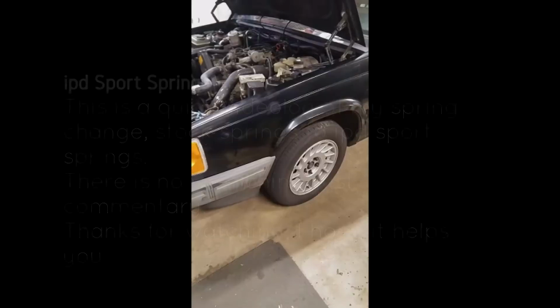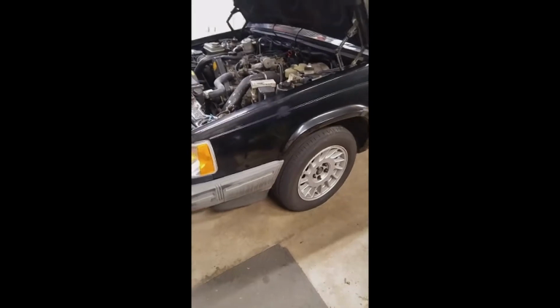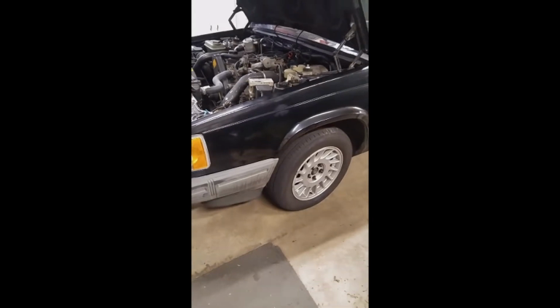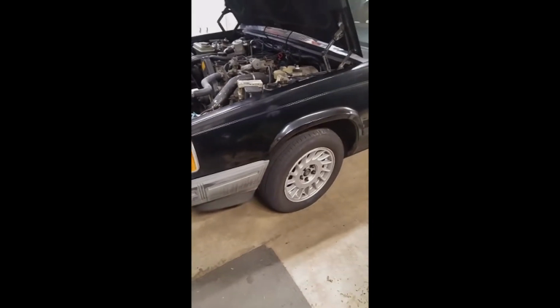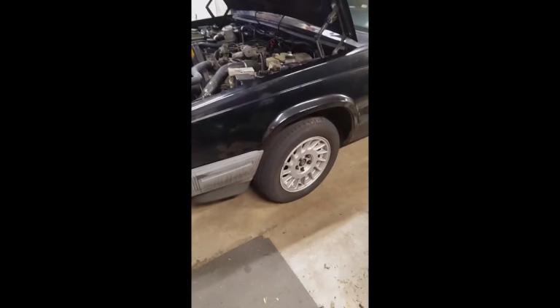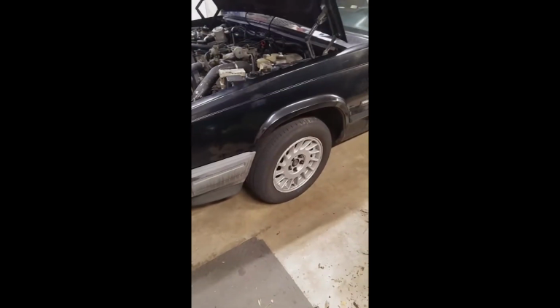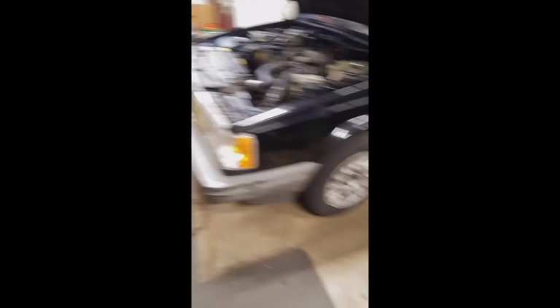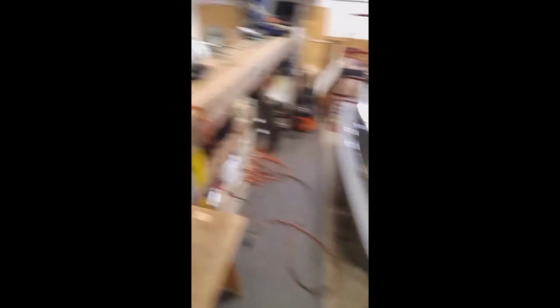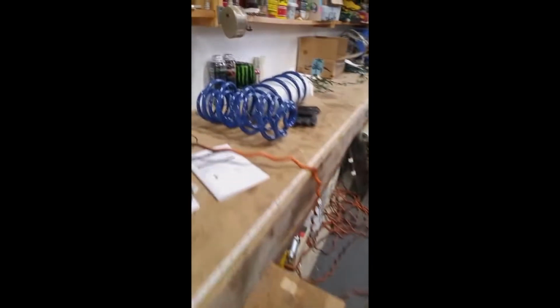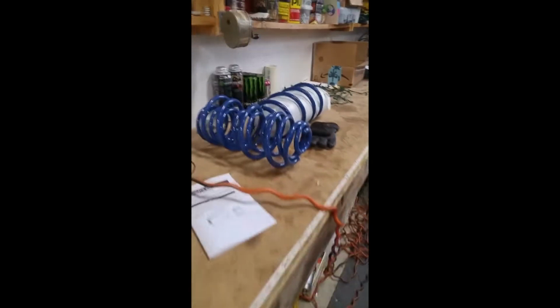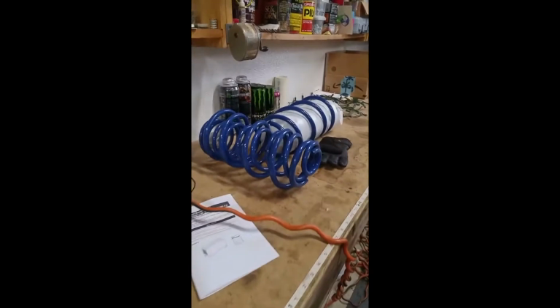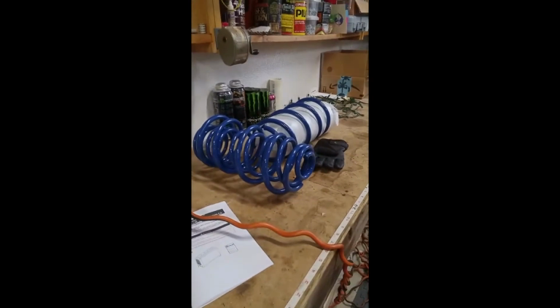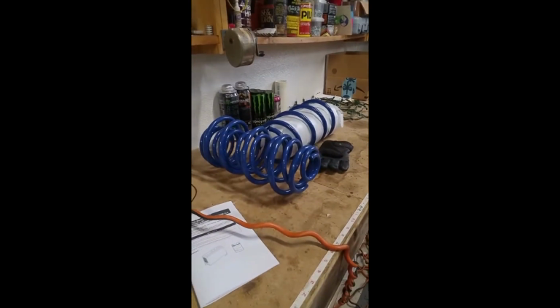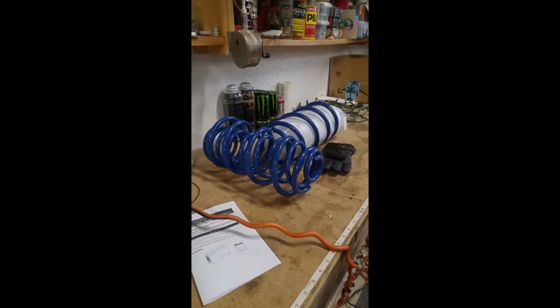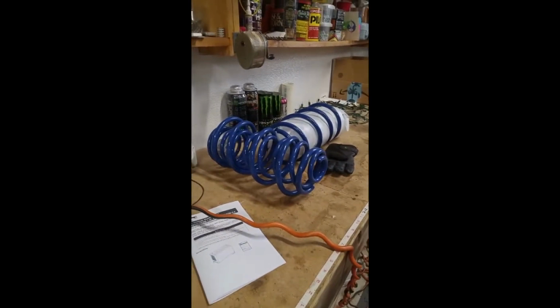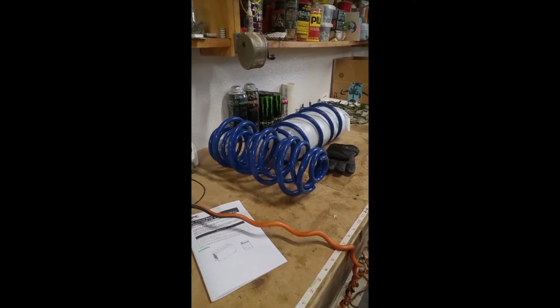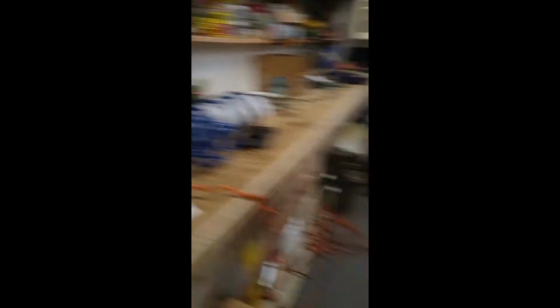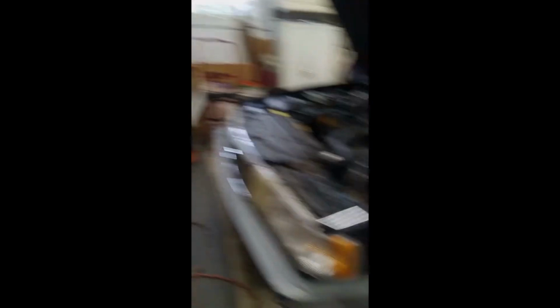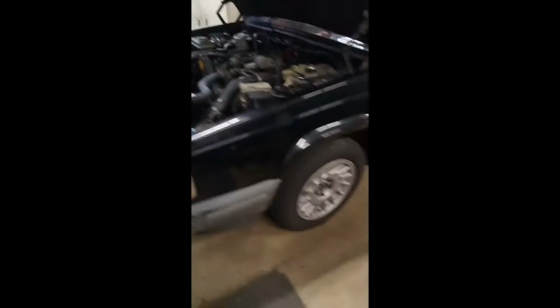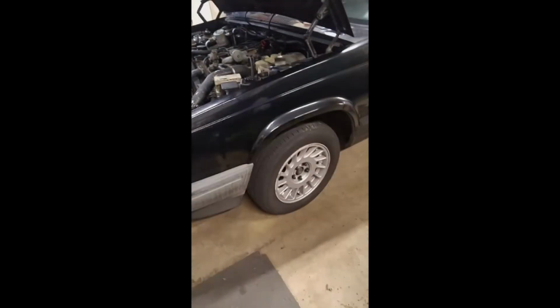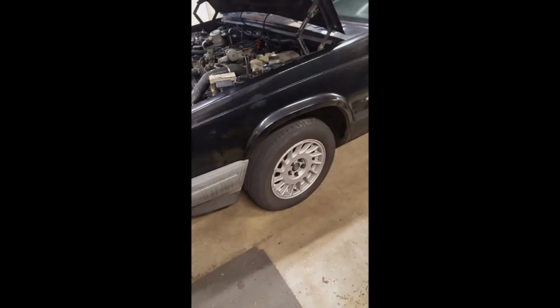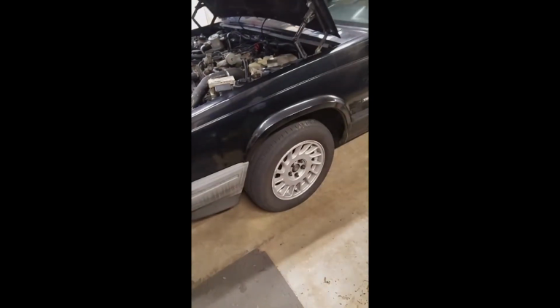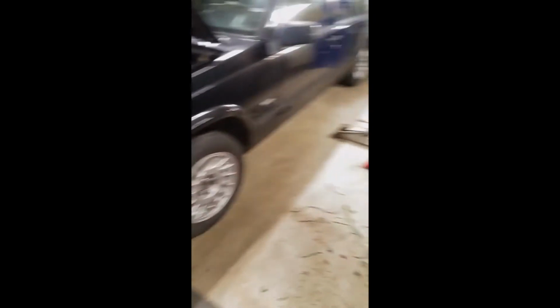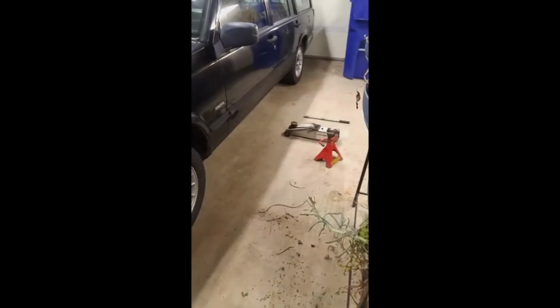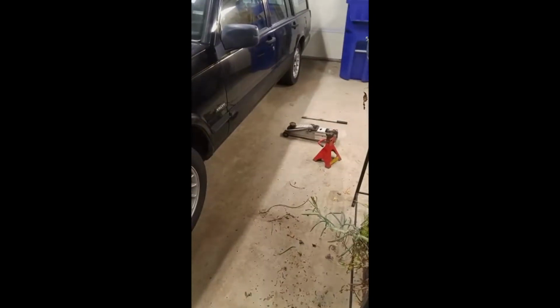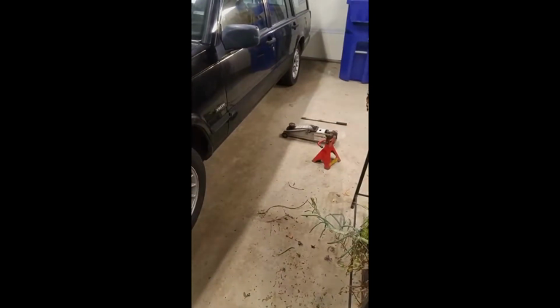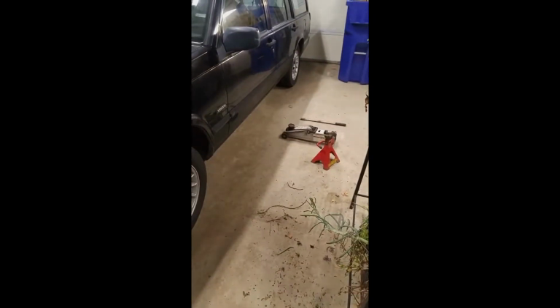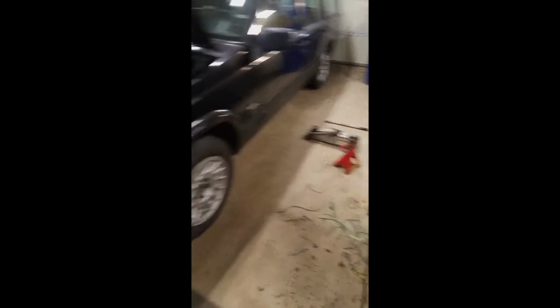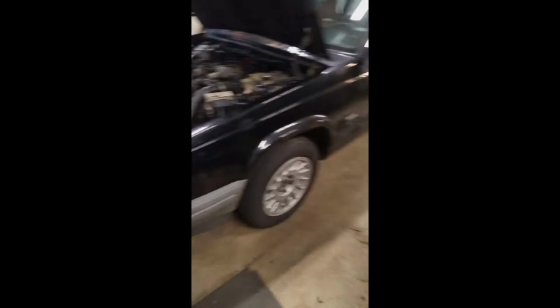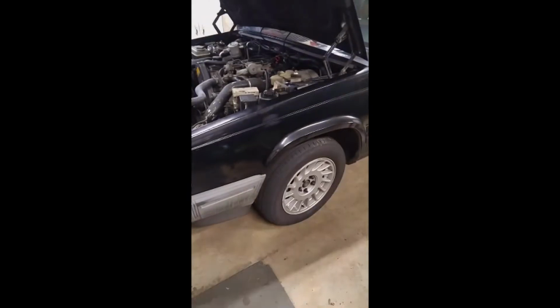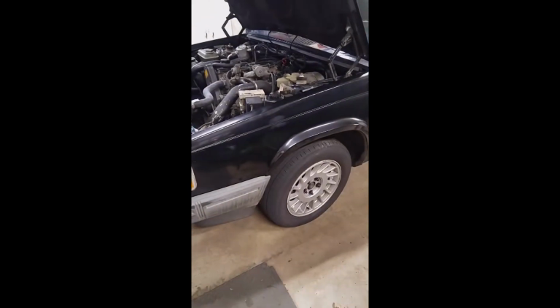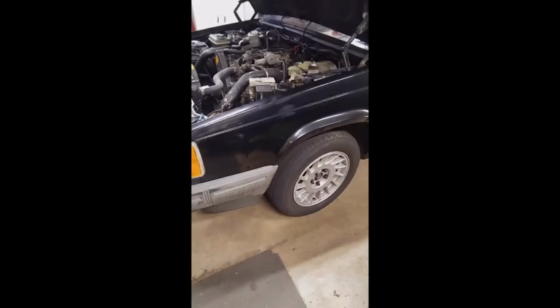In the garage, Frank's getting springs — there they are, brand spanking new from IPD. There's Frank with the jack and jack stands. Stay tuned.